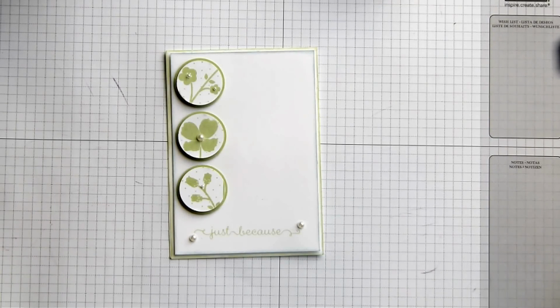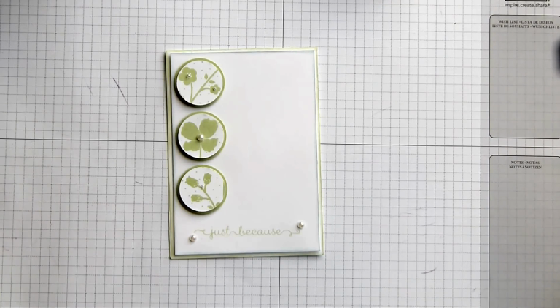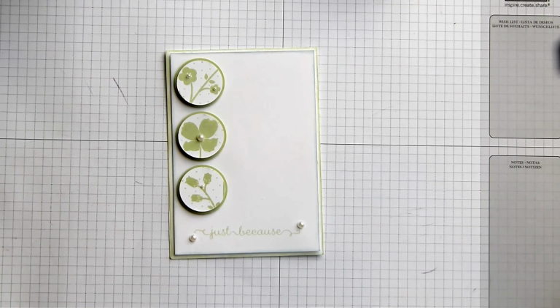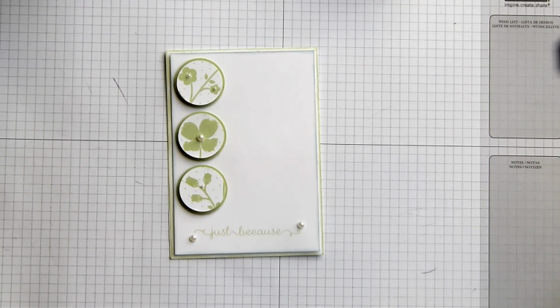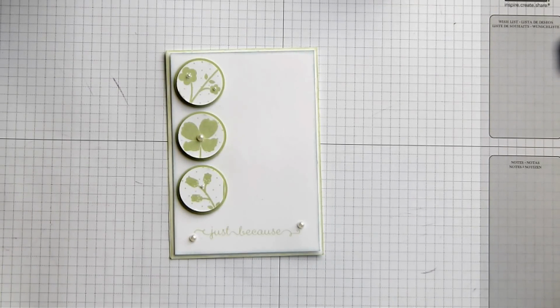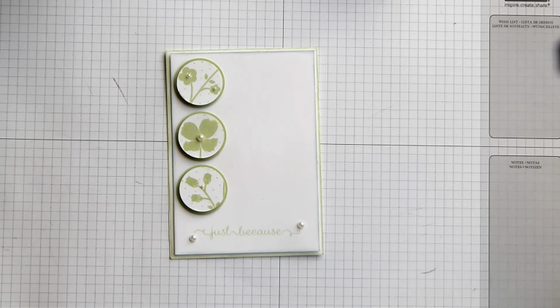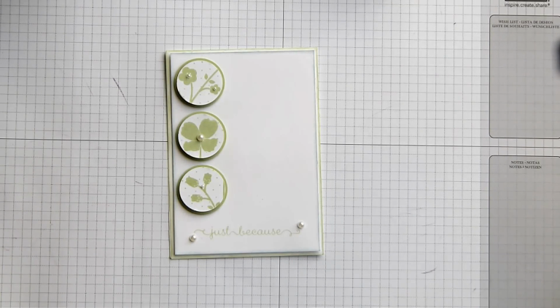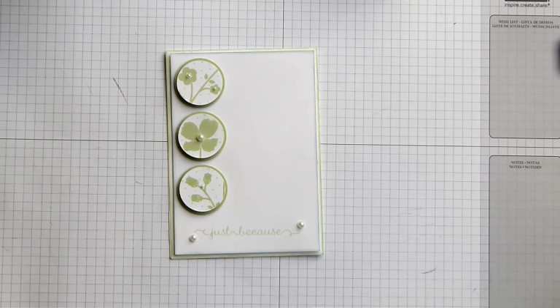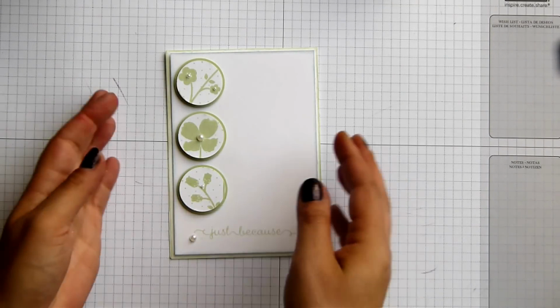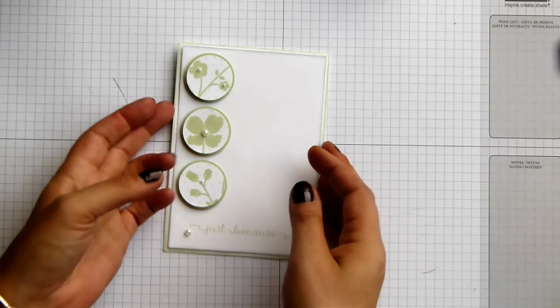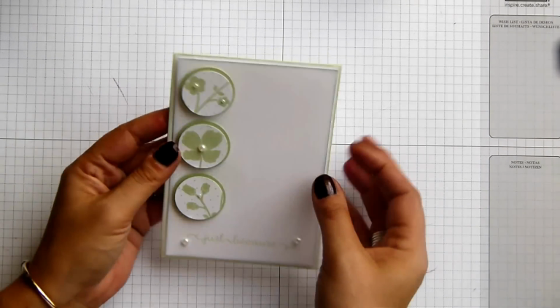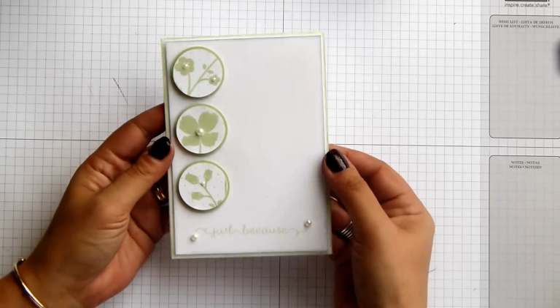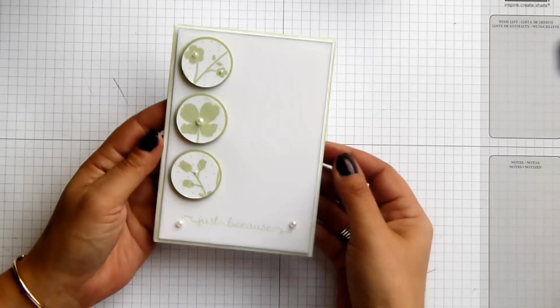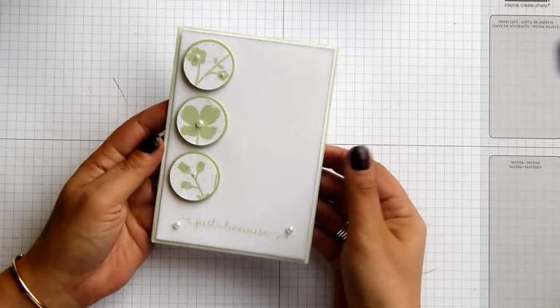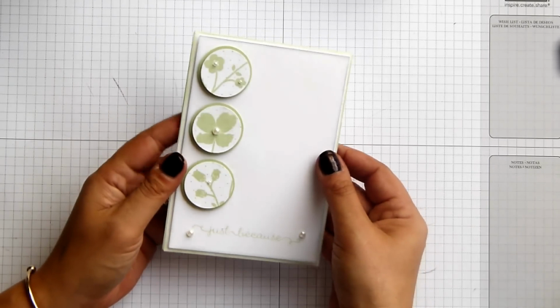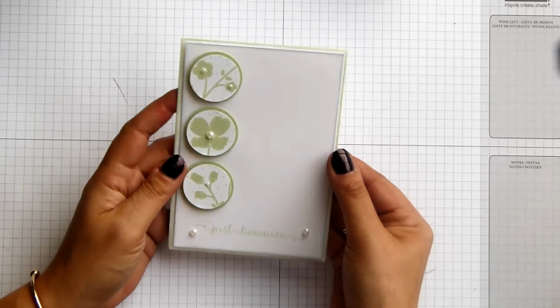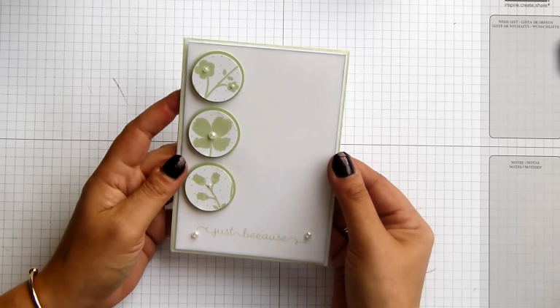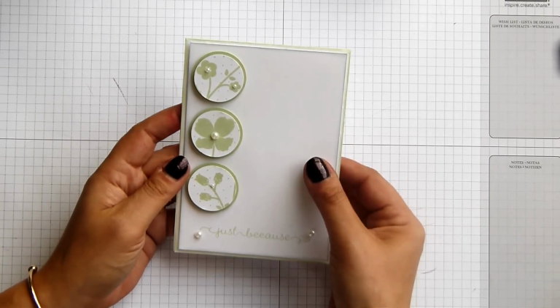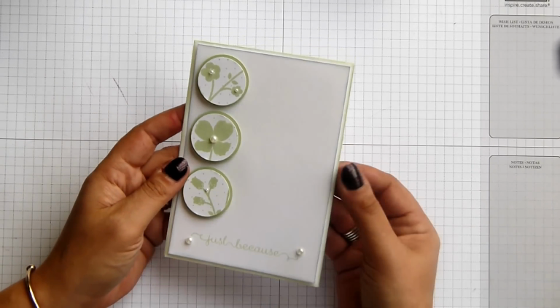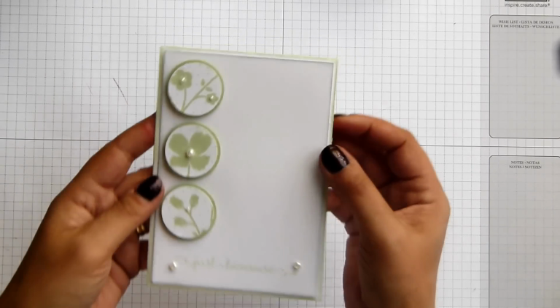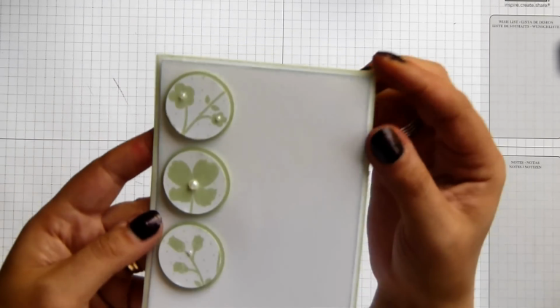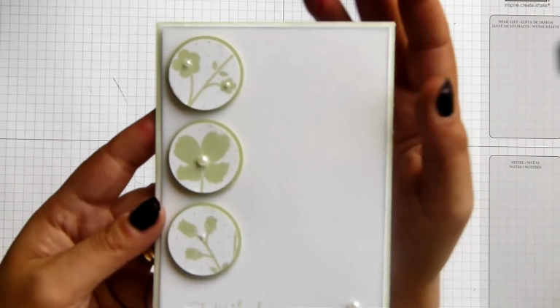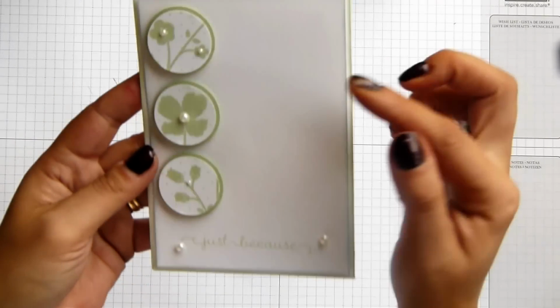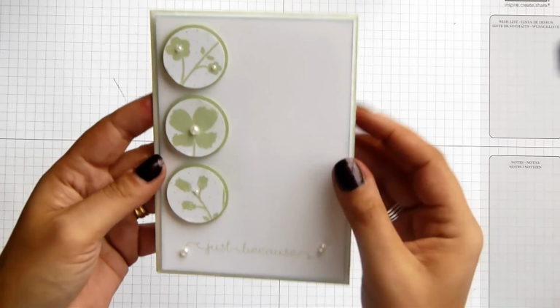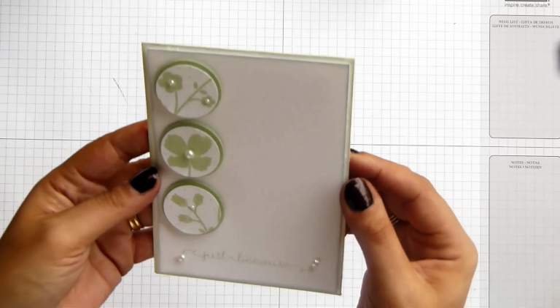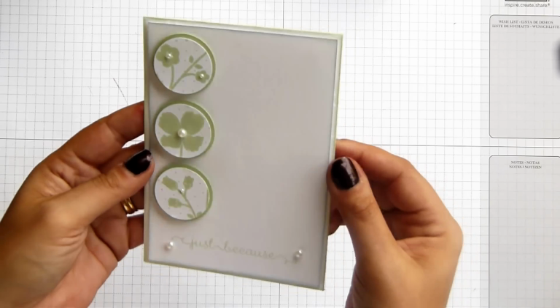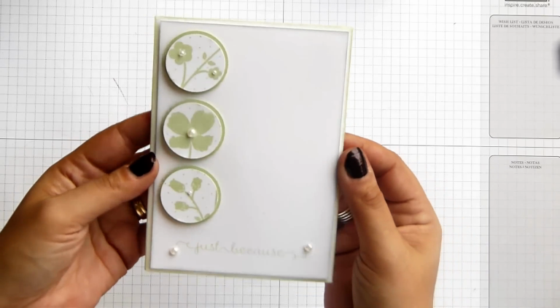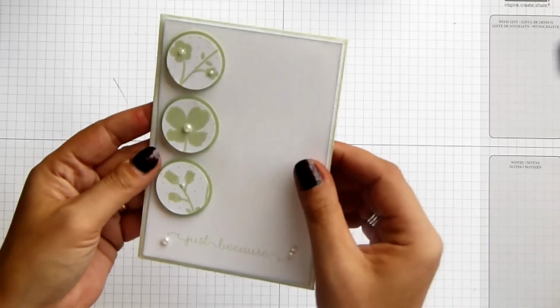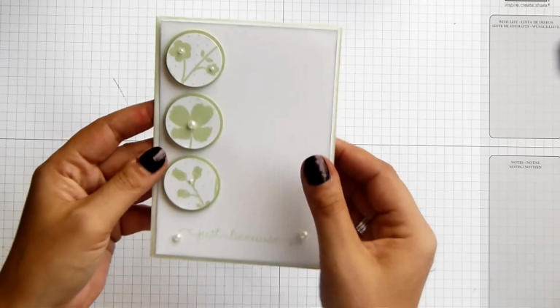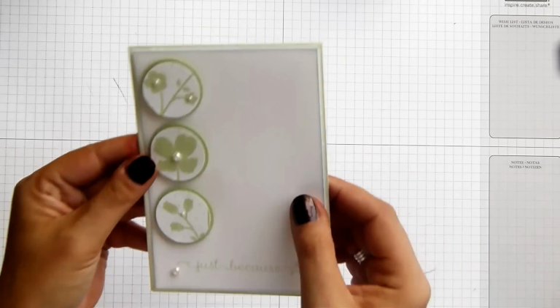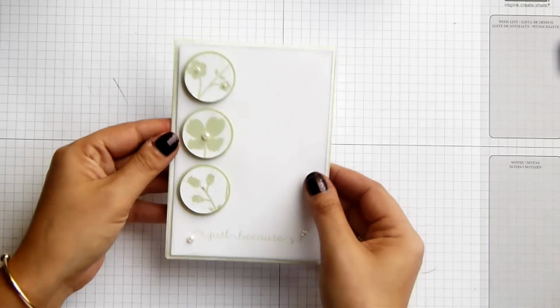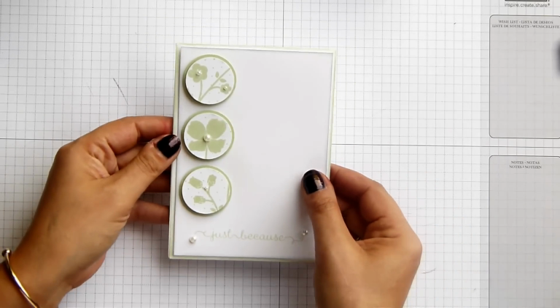Hi there, it's Sam from Poodles.co.uk. Thank you for joining me today. Today I have a simple card for you. Hopefully you can see it in the light — it's got delicate sponging on the edges. I've probably made you all blurry and feel sick, but I'm going to show you how to make it.